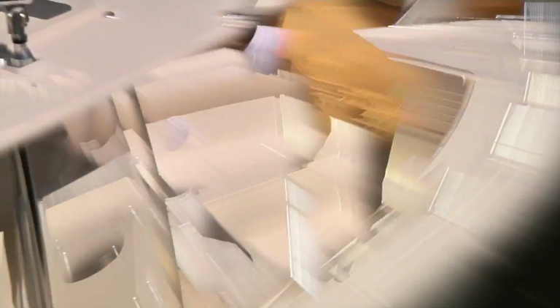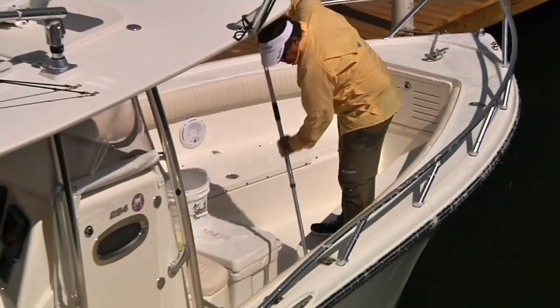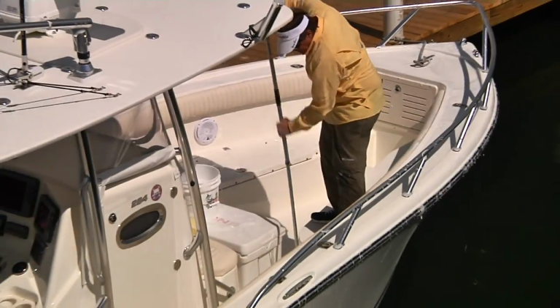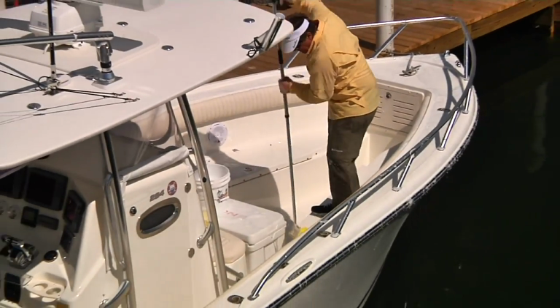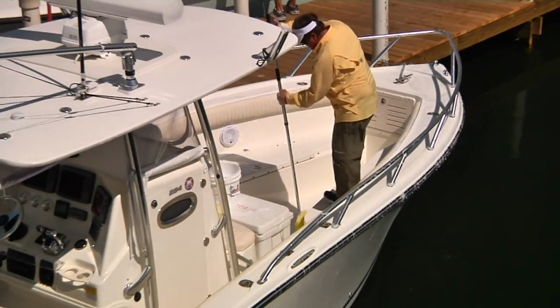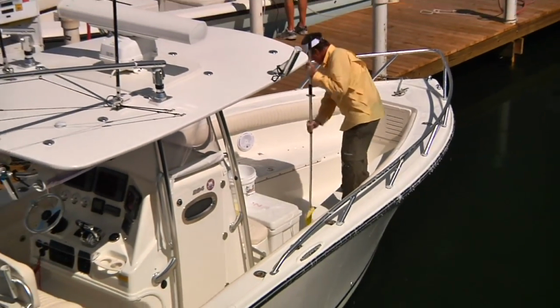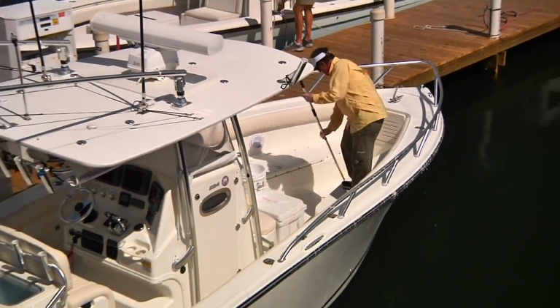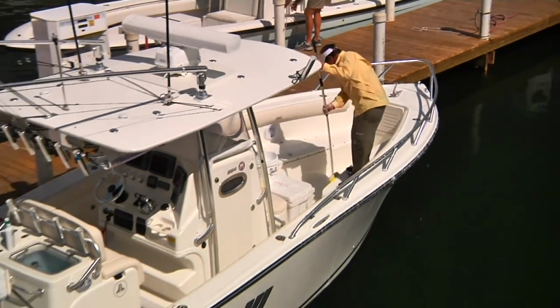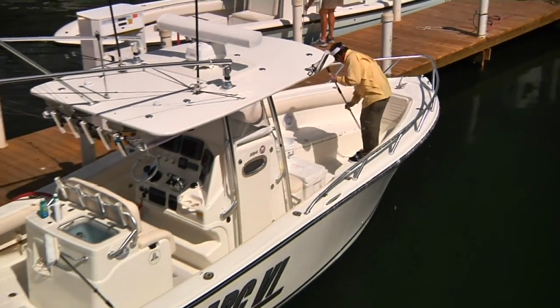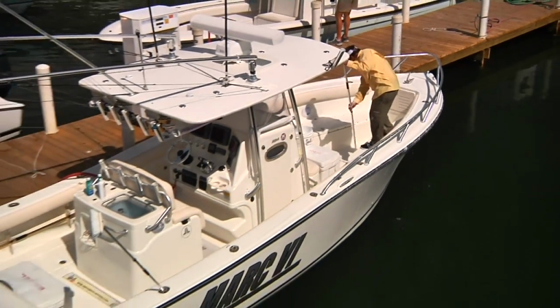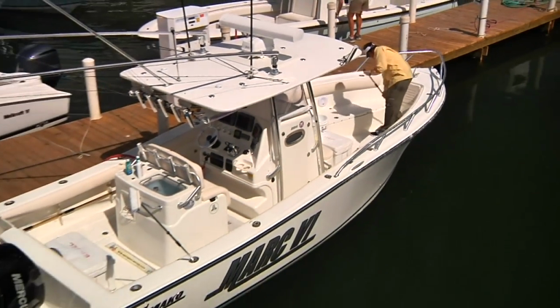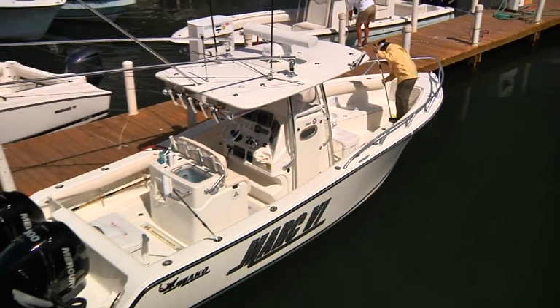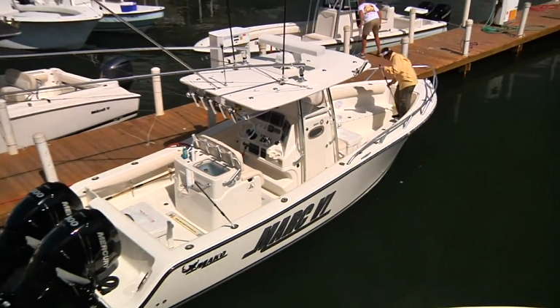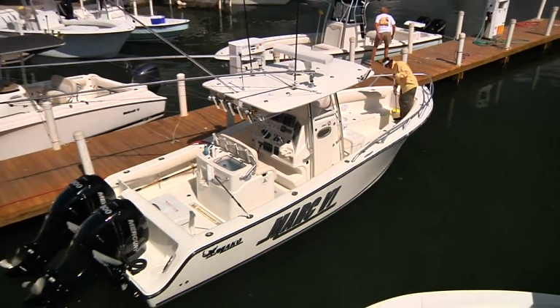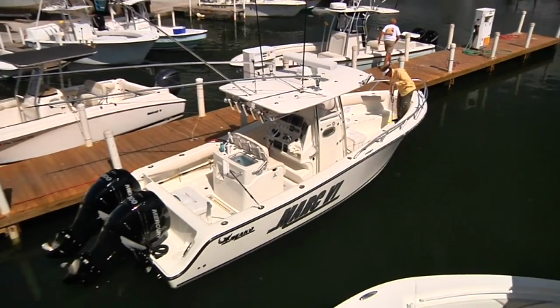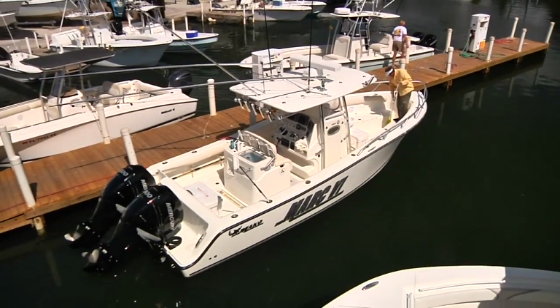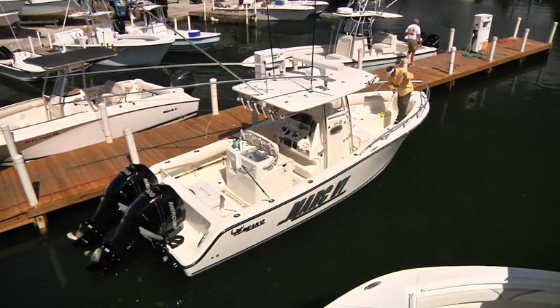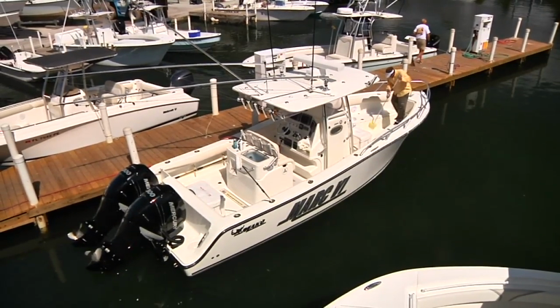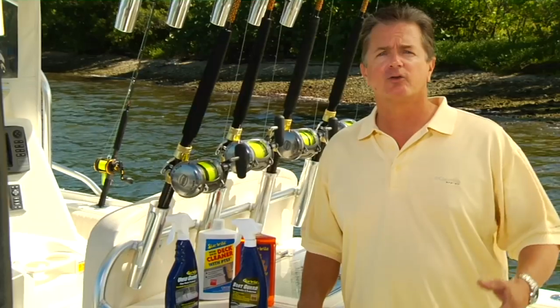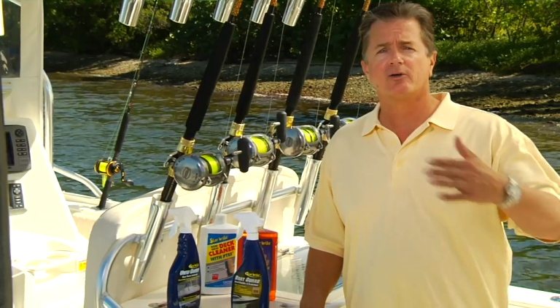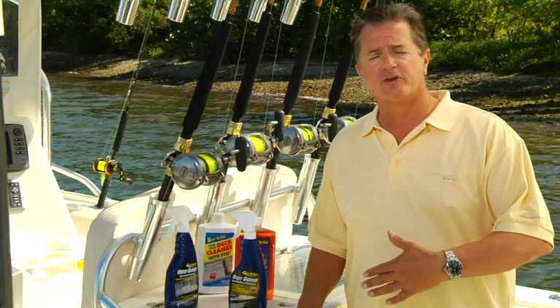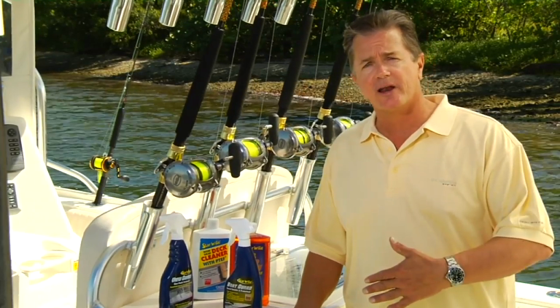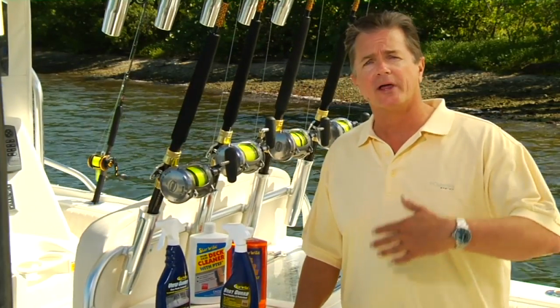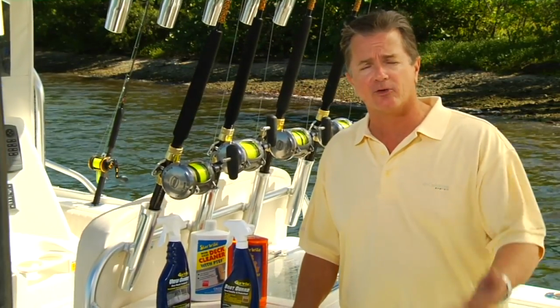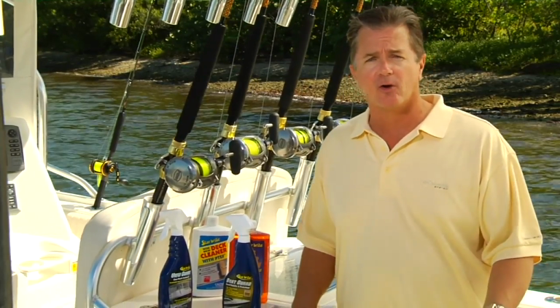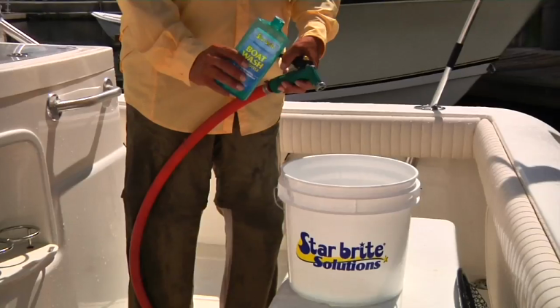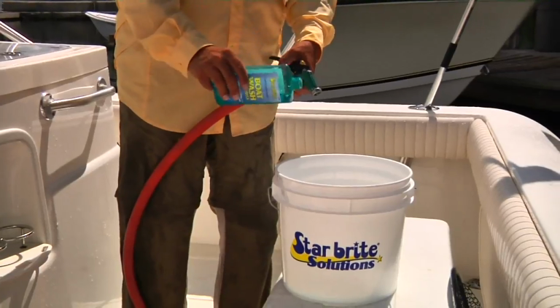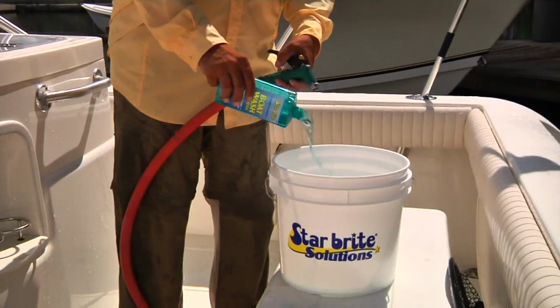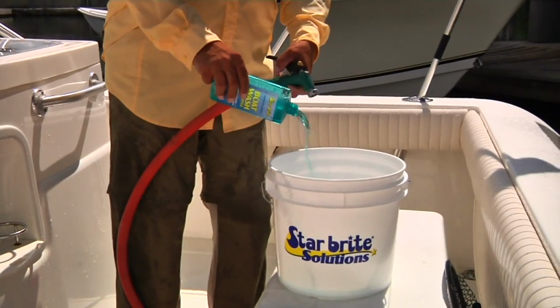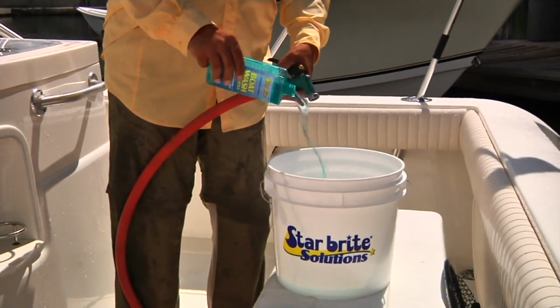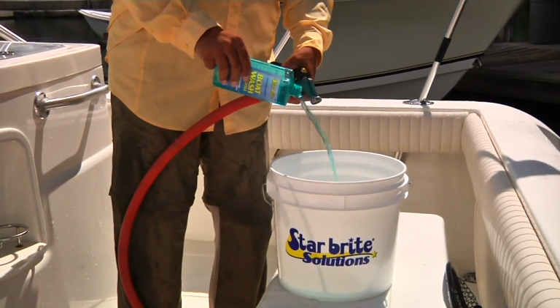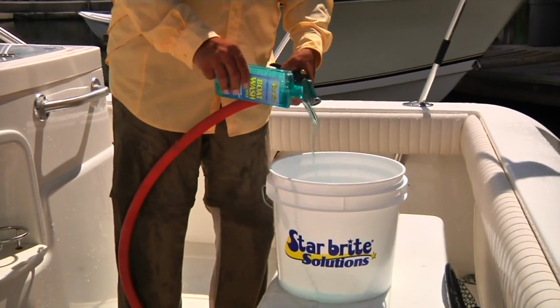I'm a stickler when it comes to maintaining my boat and keeping it clean. At the end of a fishing day I take the time to thoroughly scrub the cockpit as well as wash the inside of the hull and the outside of the hull with a biodegradable, environmentally friendly boat soap.